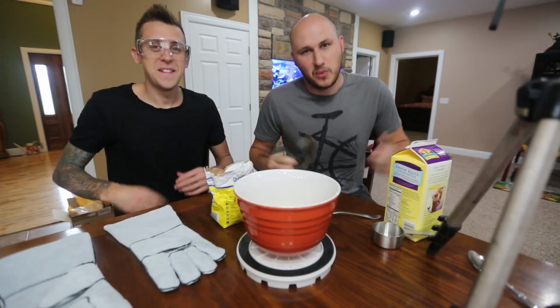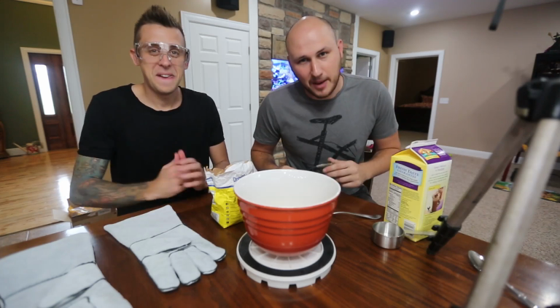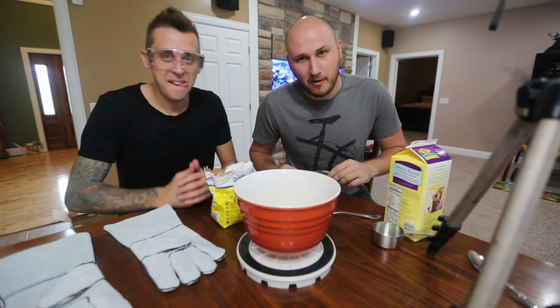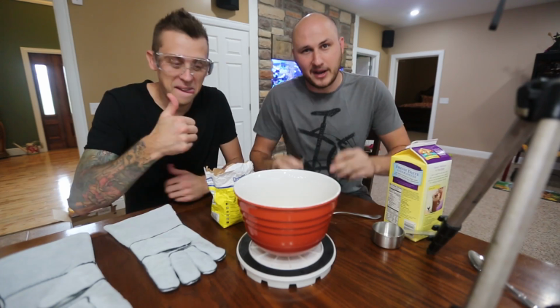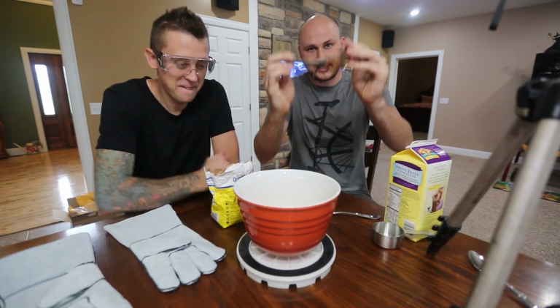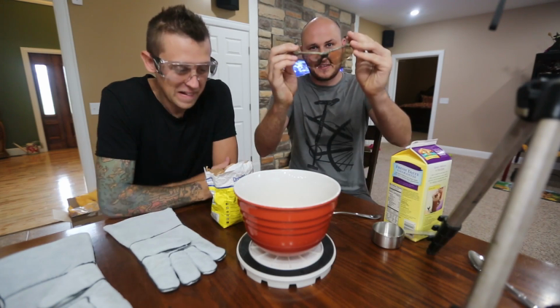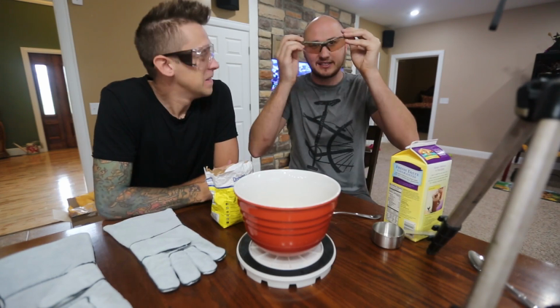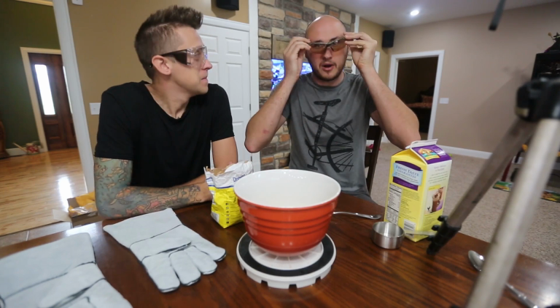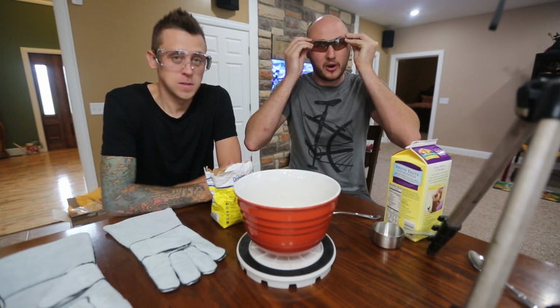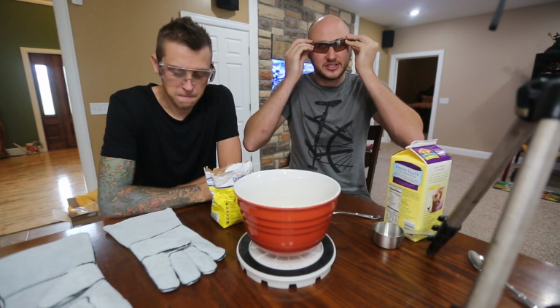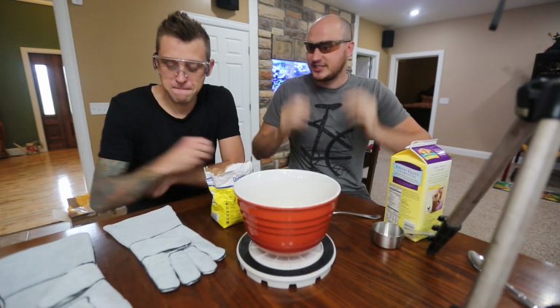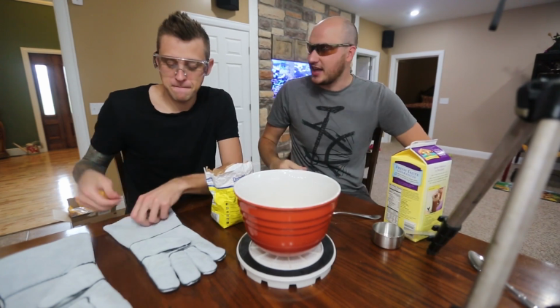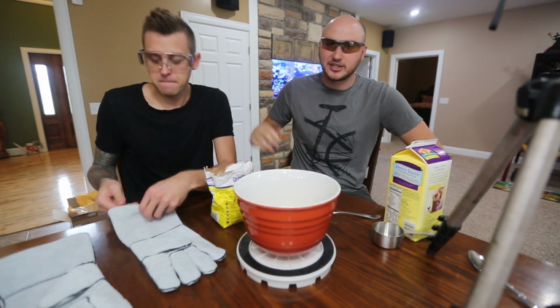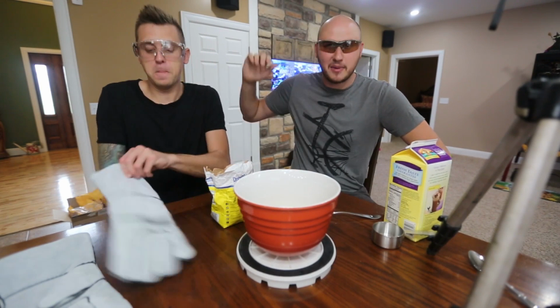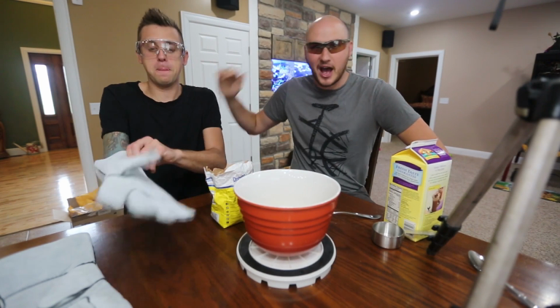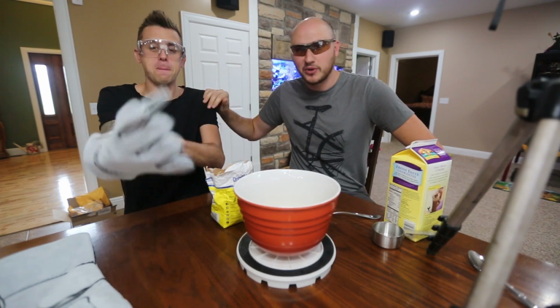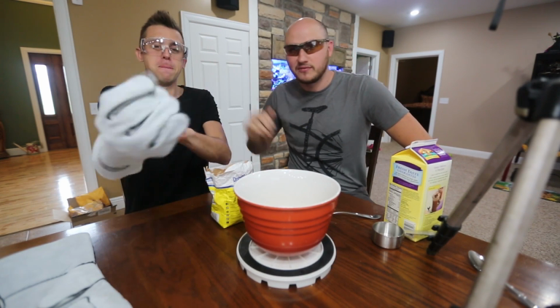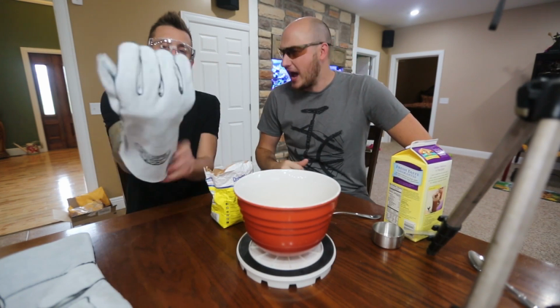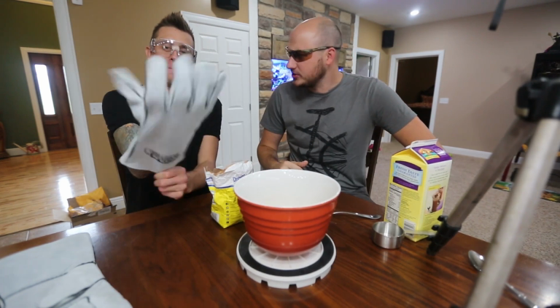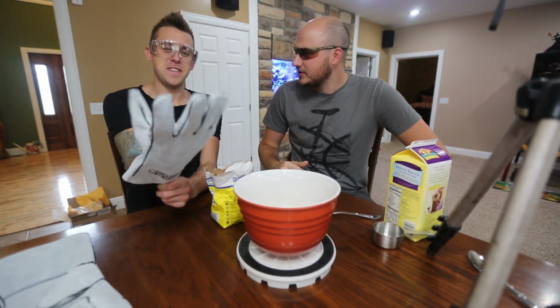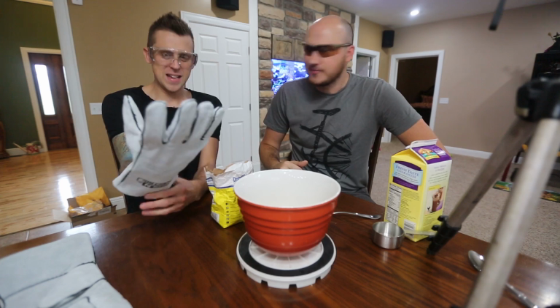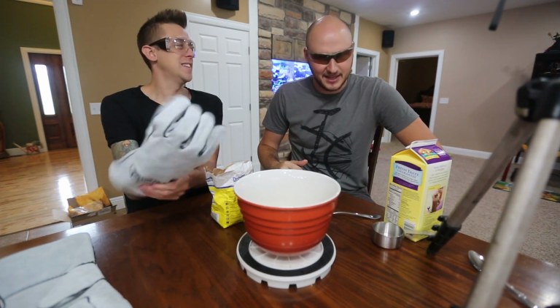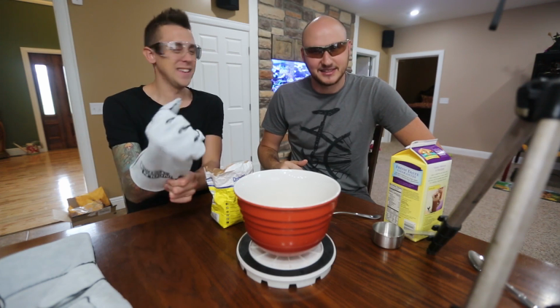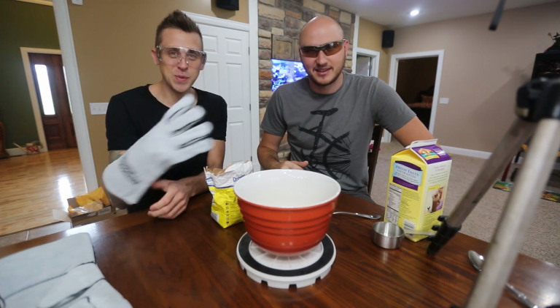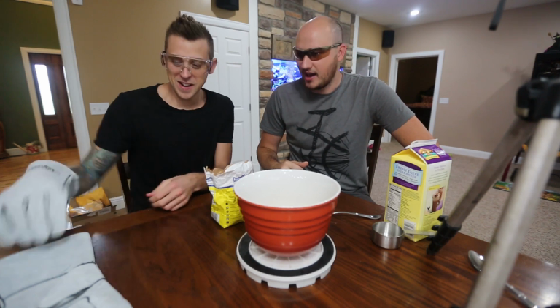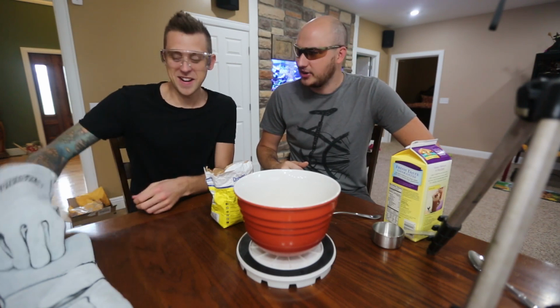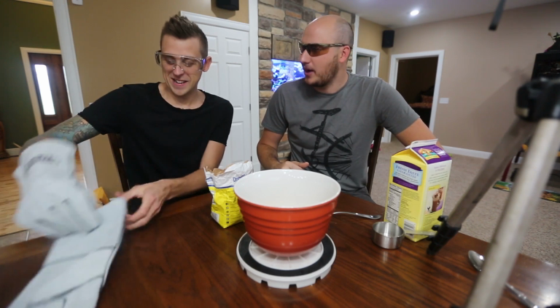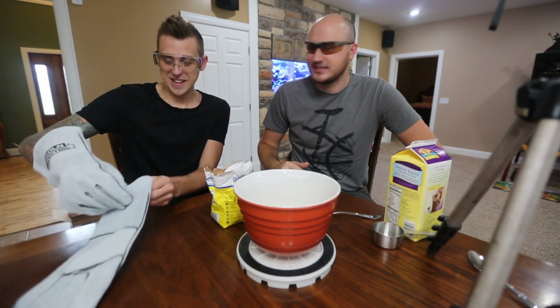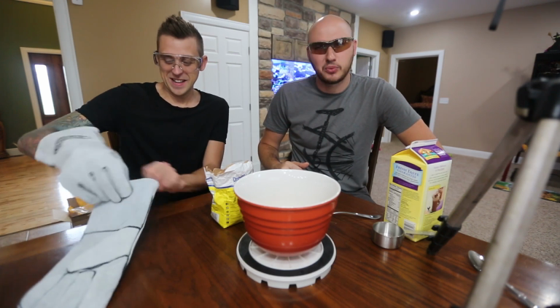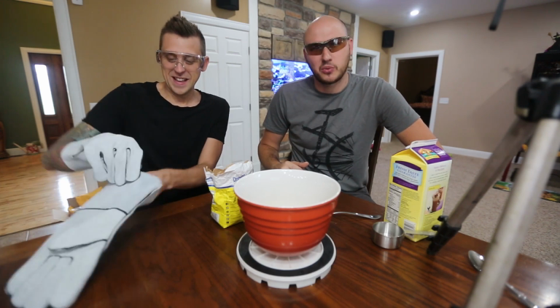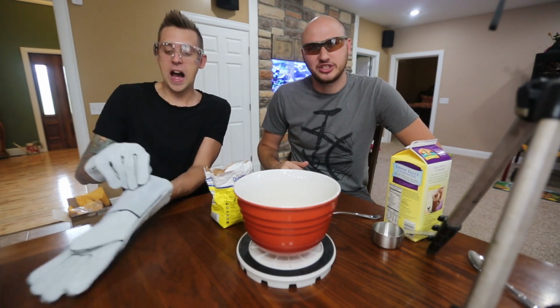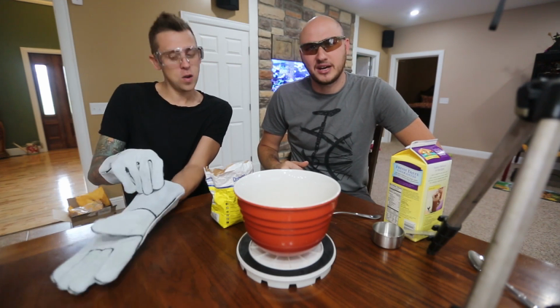What's up everybody? Safety is number one priority still at the Roman Atwood house — yes, we are! I don't know why I said it with a question mark. Because I forget the words.